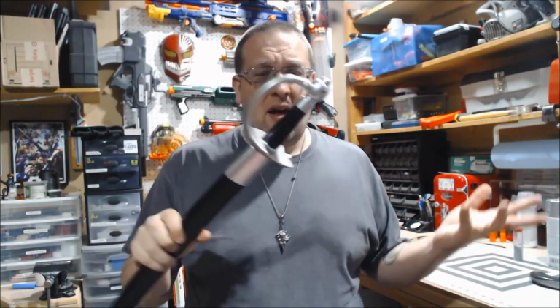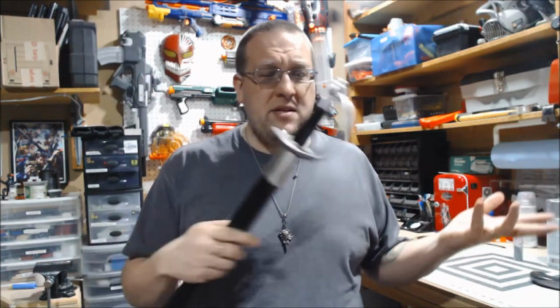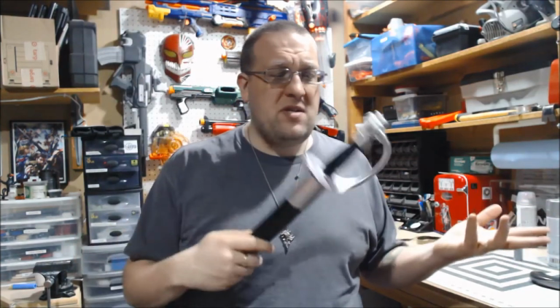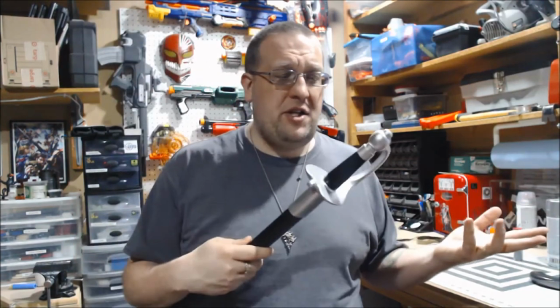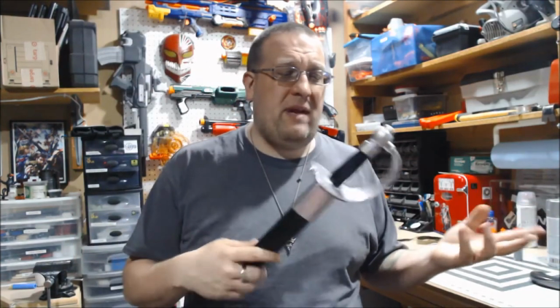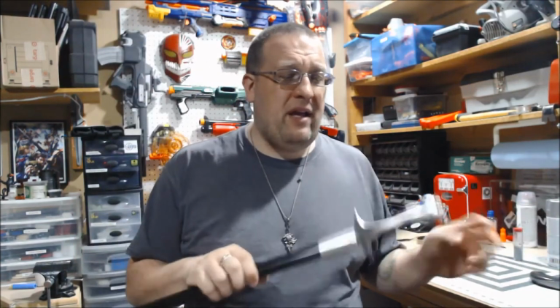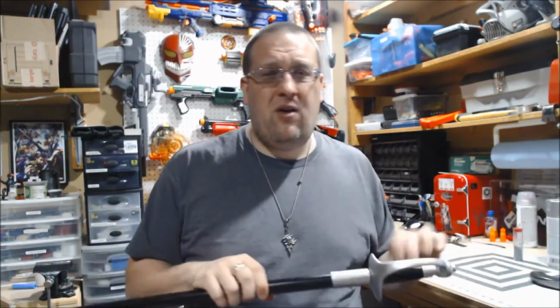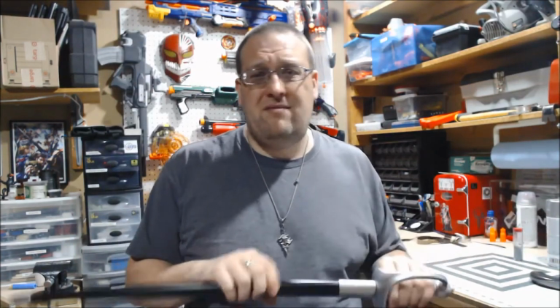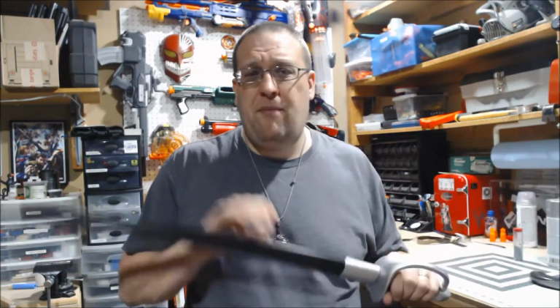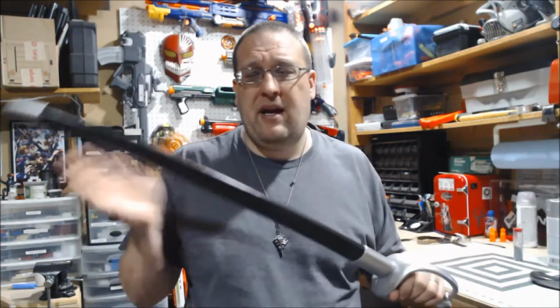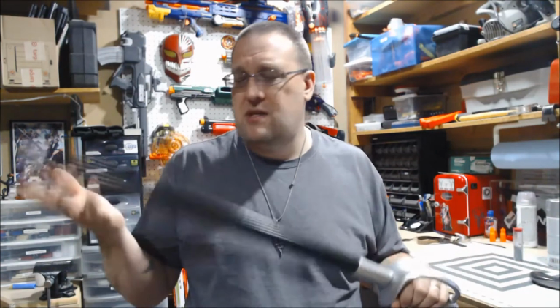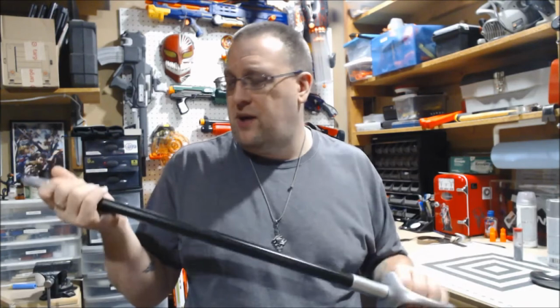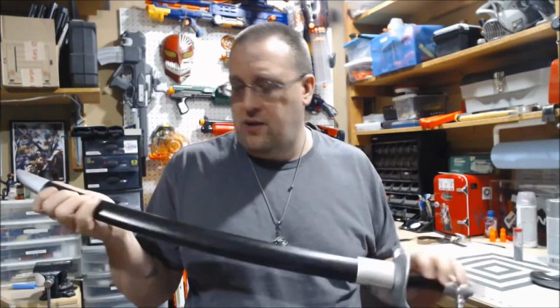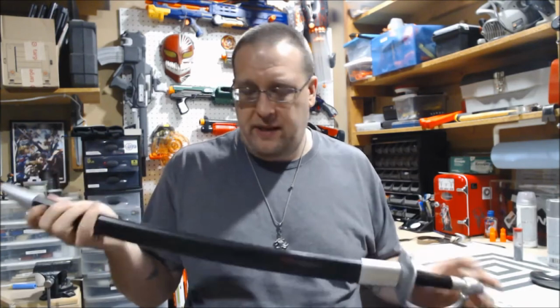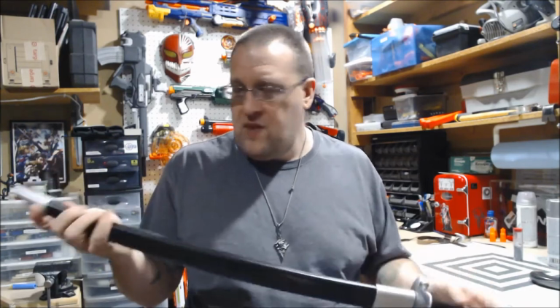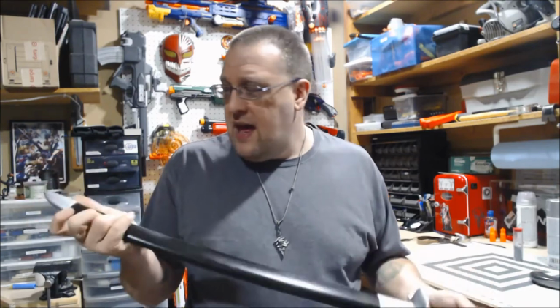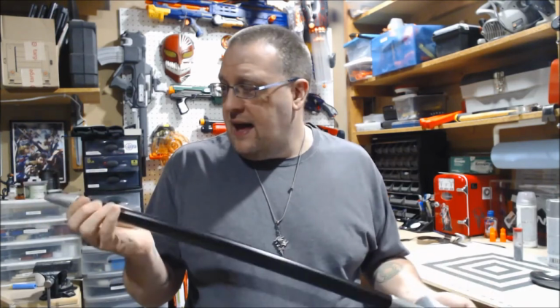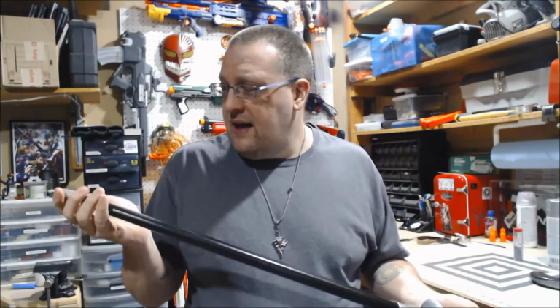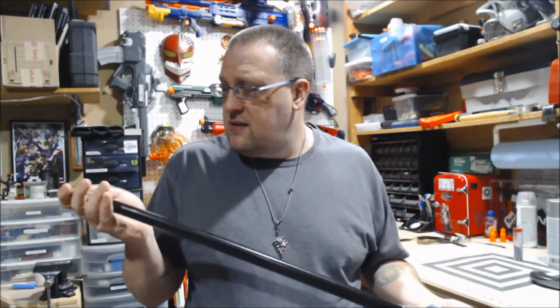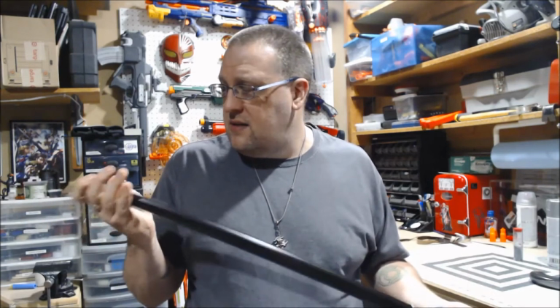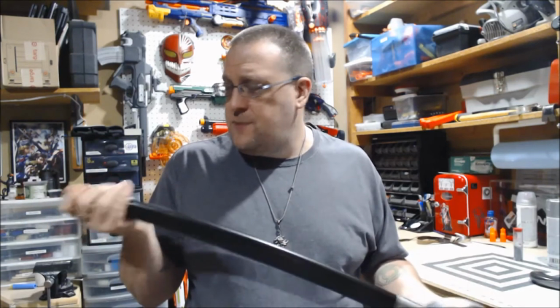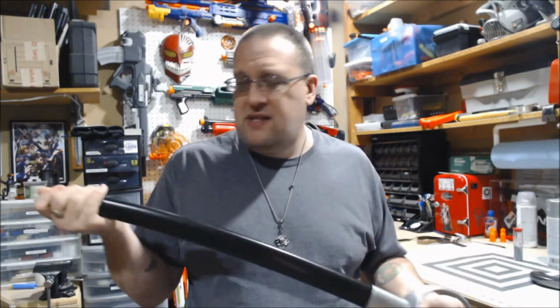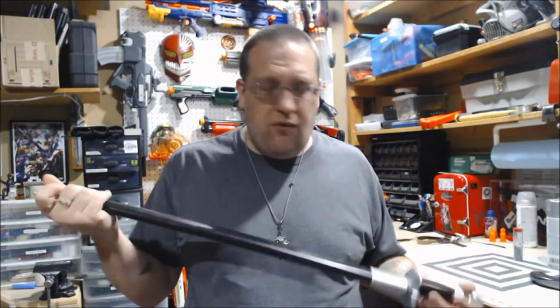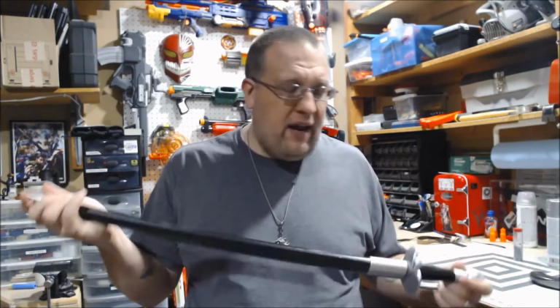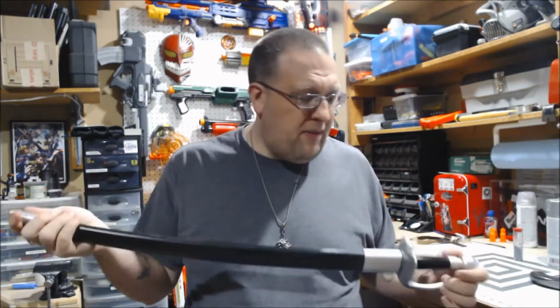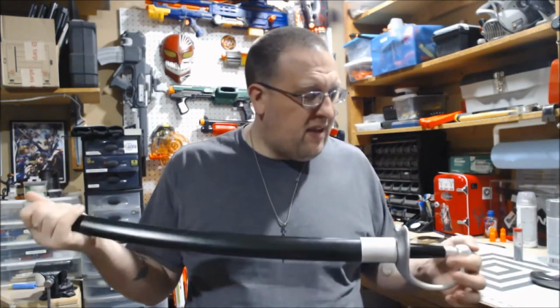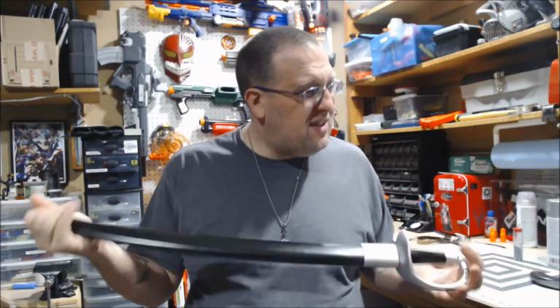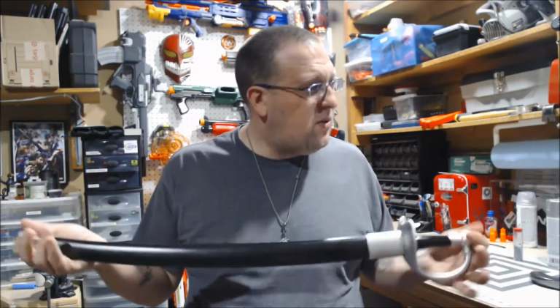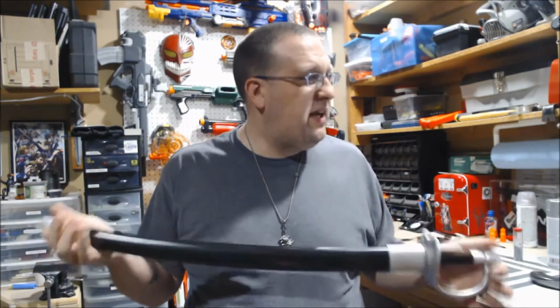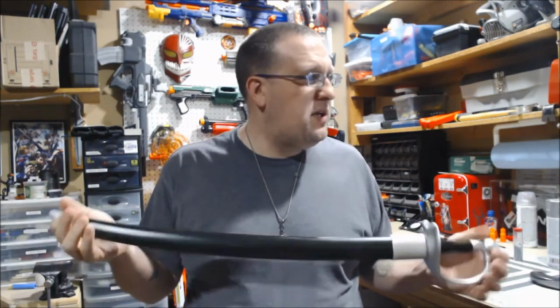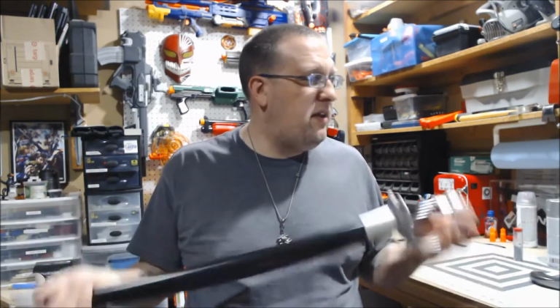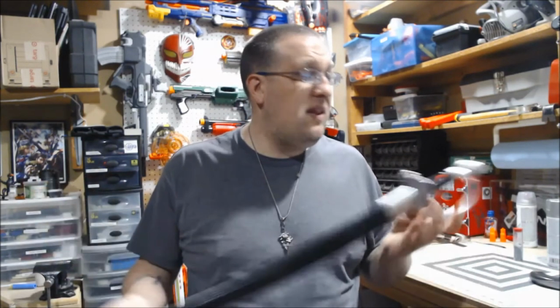This was on the cheap and I'm like, you know what, I'll pick it up, I'll see what I can do with it. And it's been sitting around and I'm like, what should I do, what should I do?